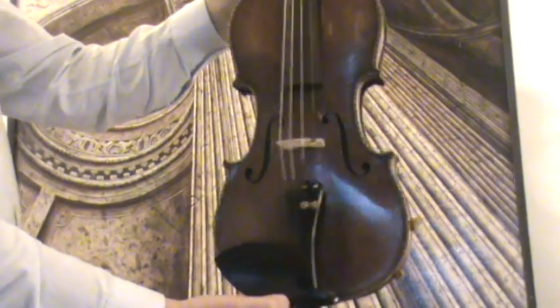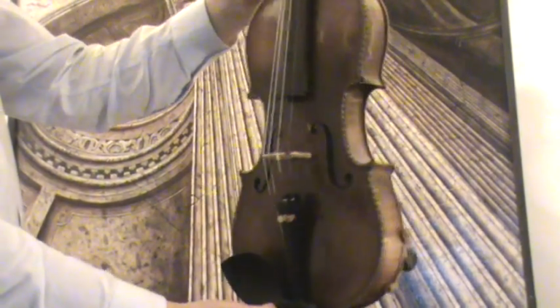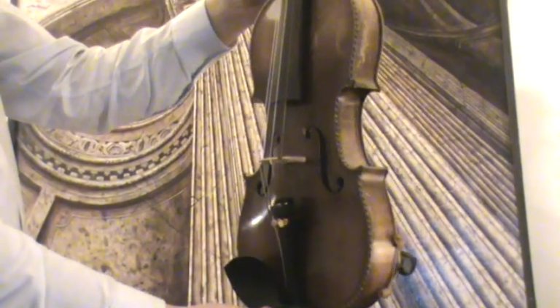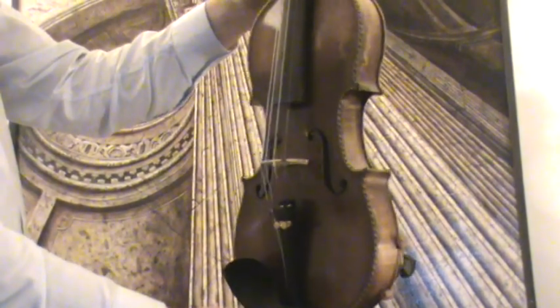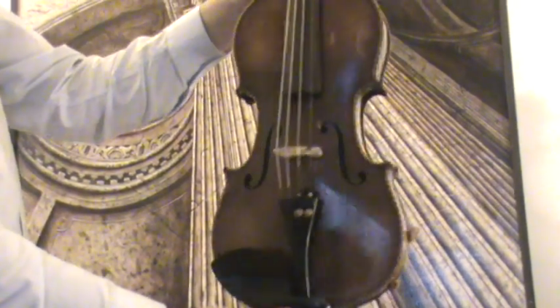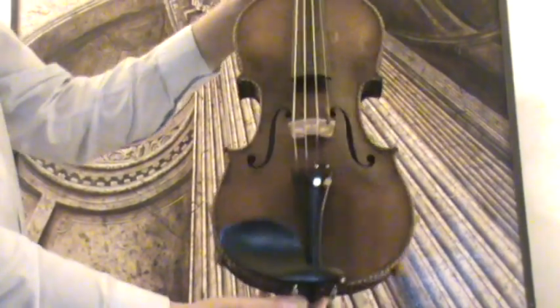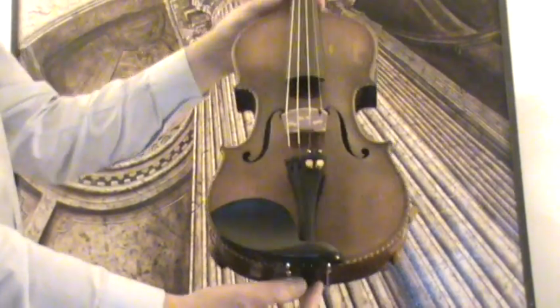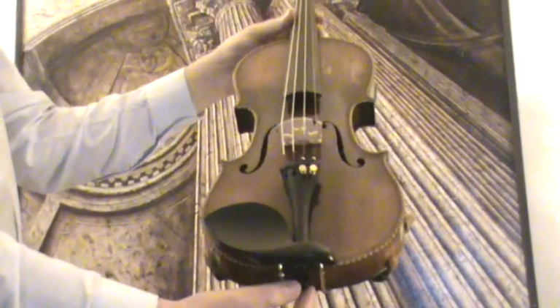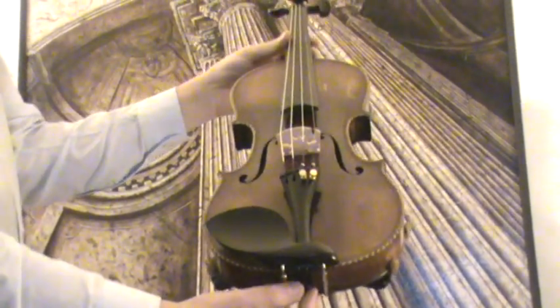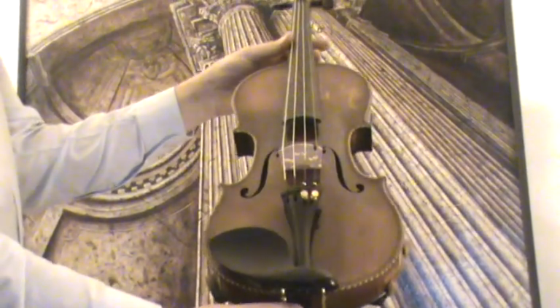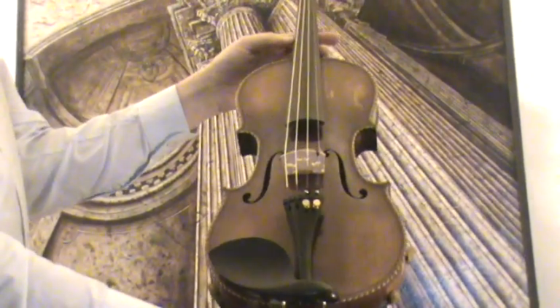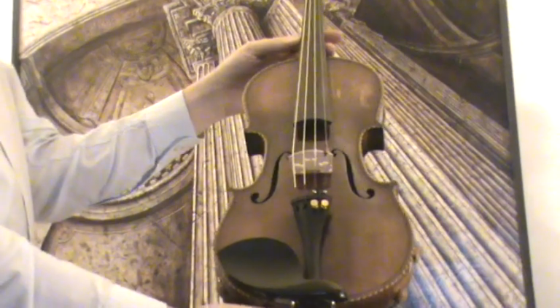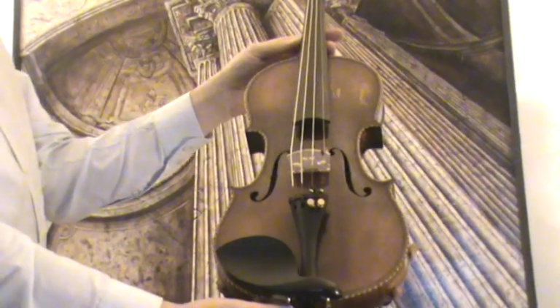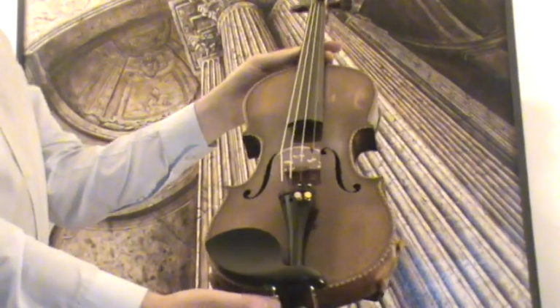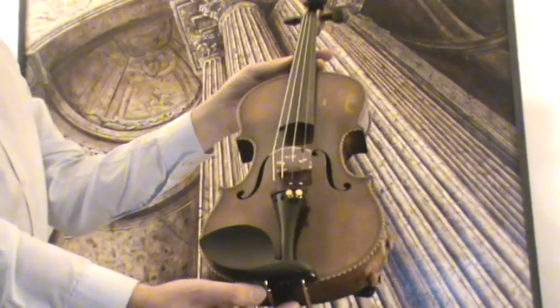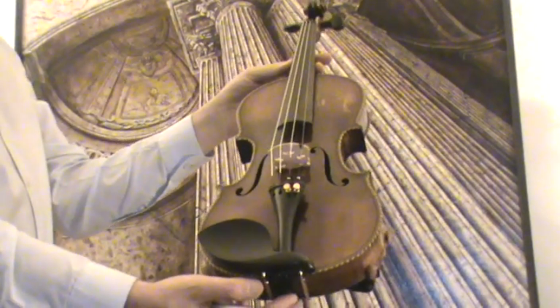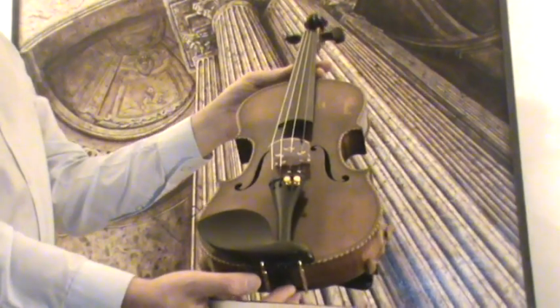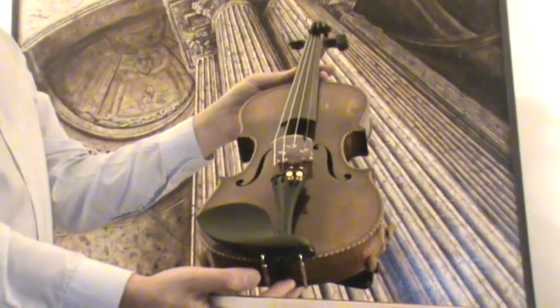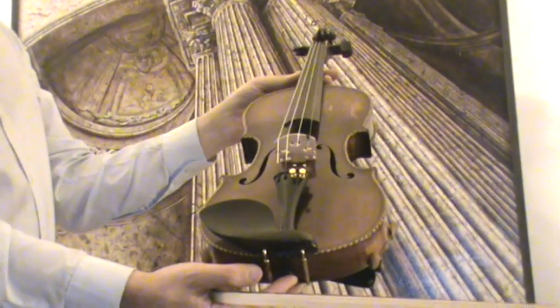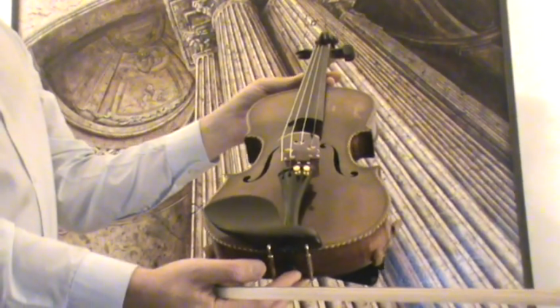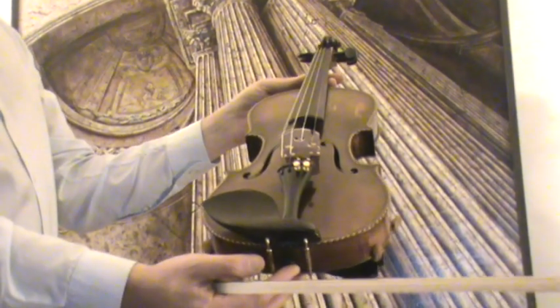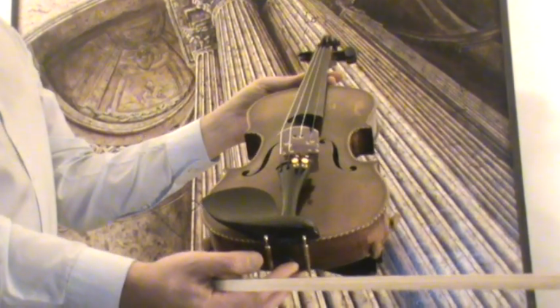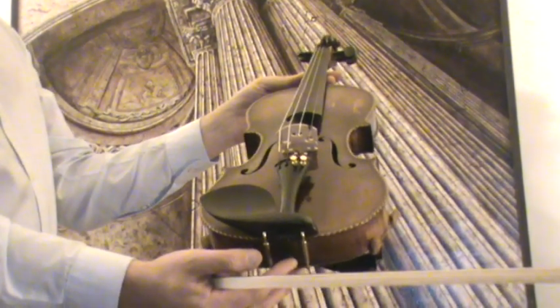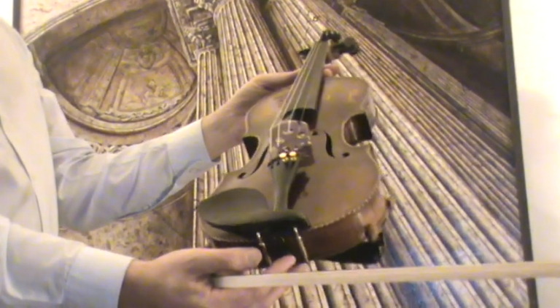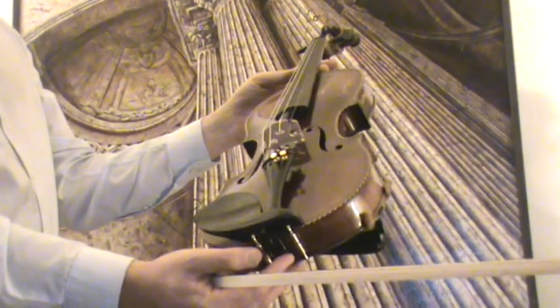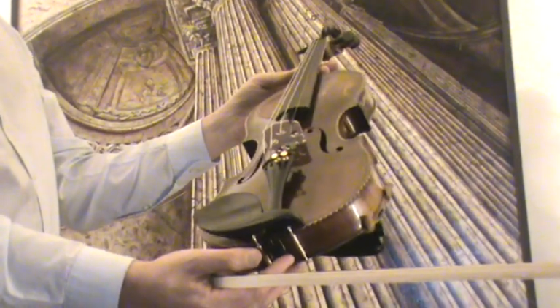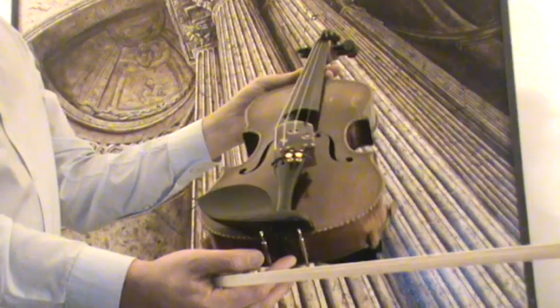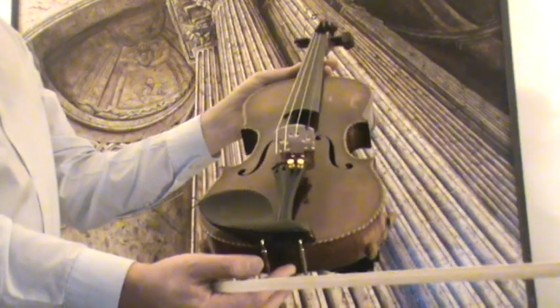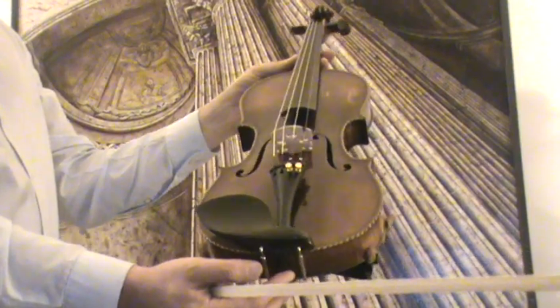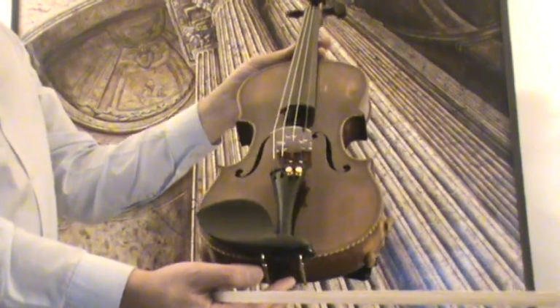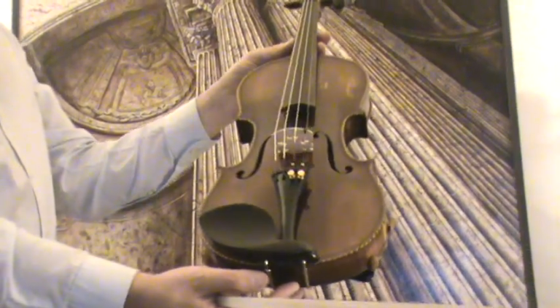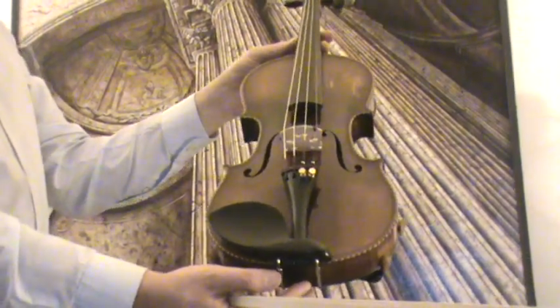In our workshop, the violin received a new setup with a new Wittner chin rest, new Wittner tailpiece, a new bridge, and new strings.